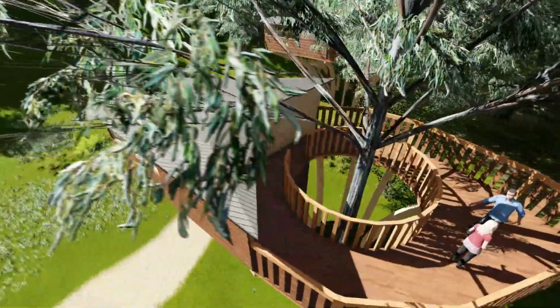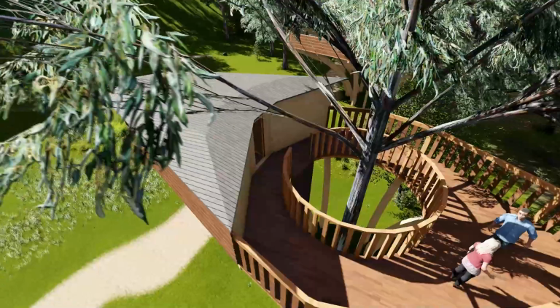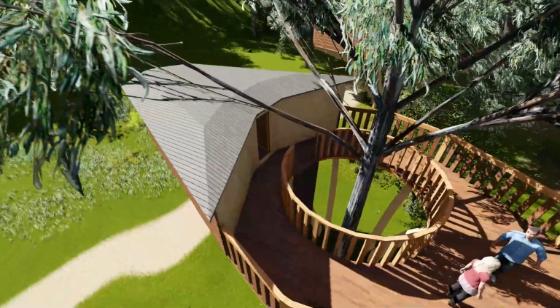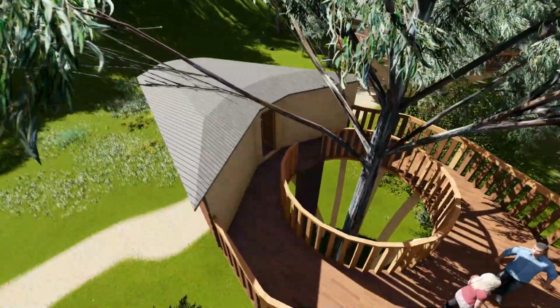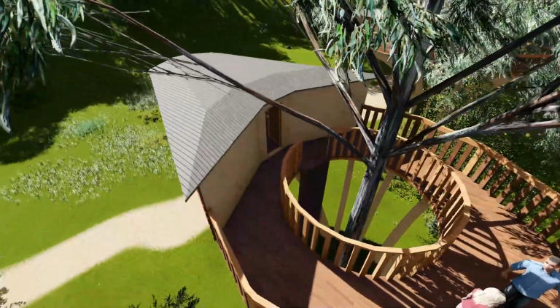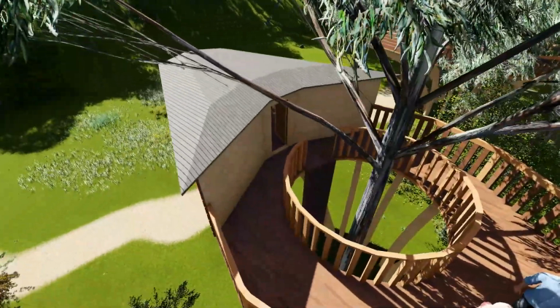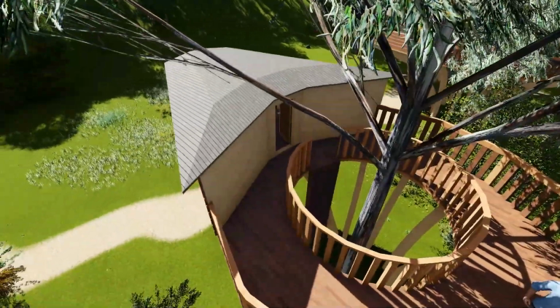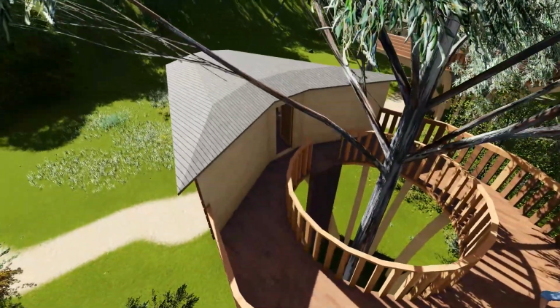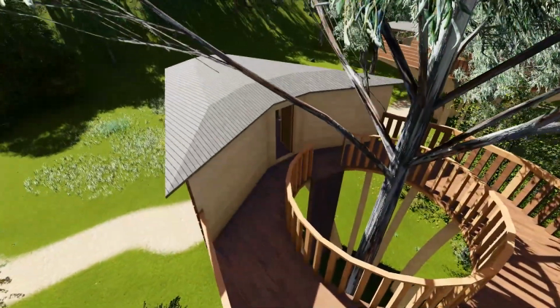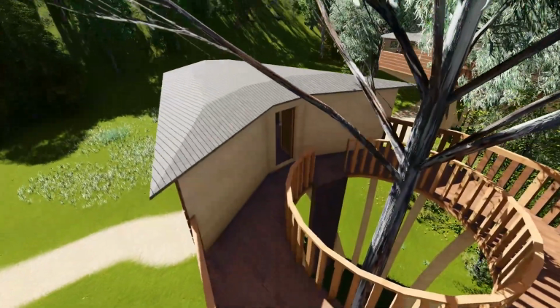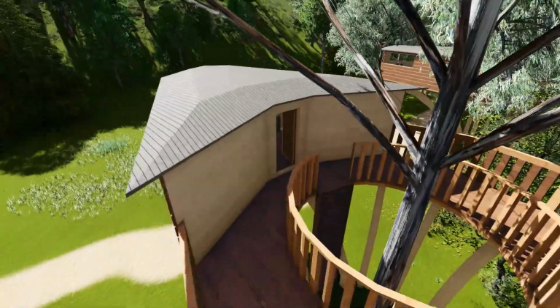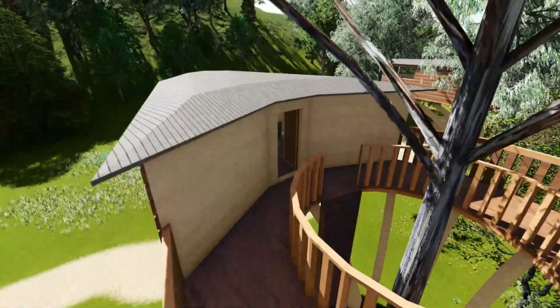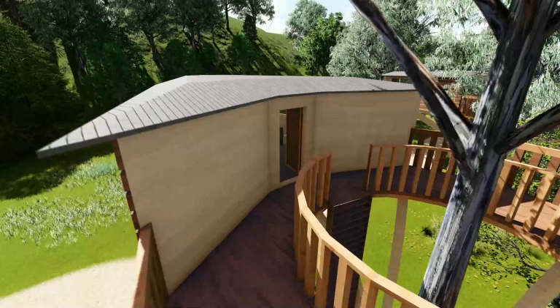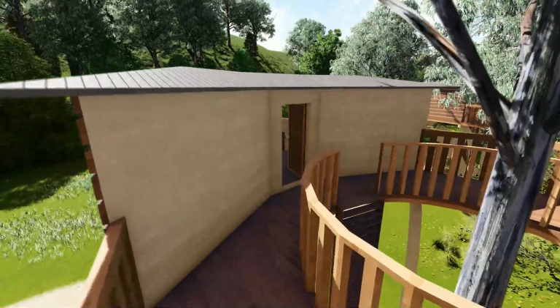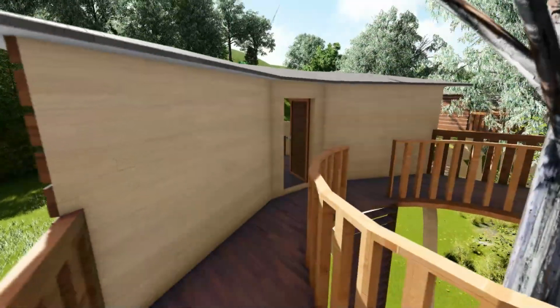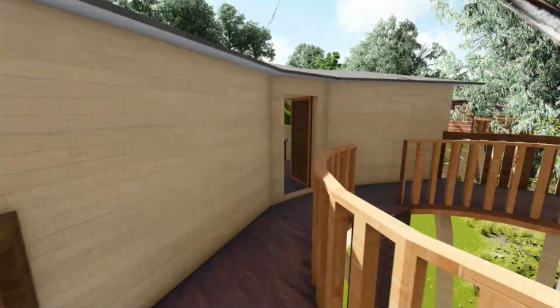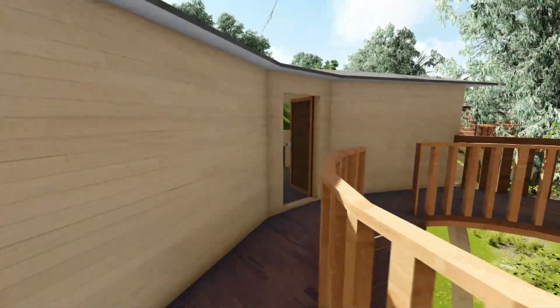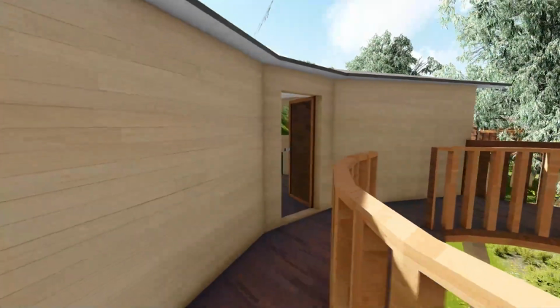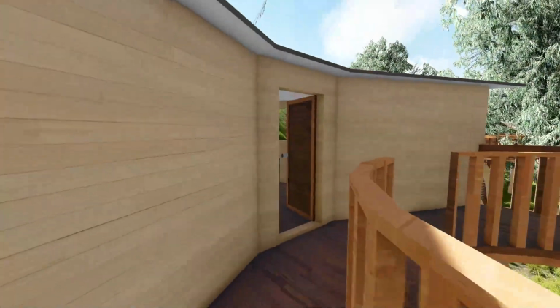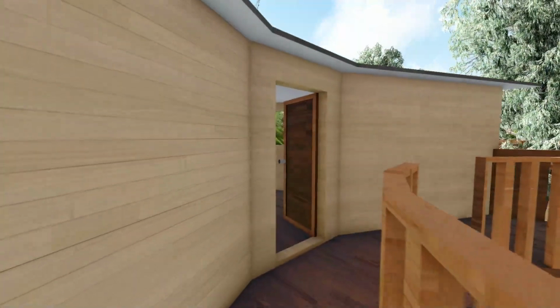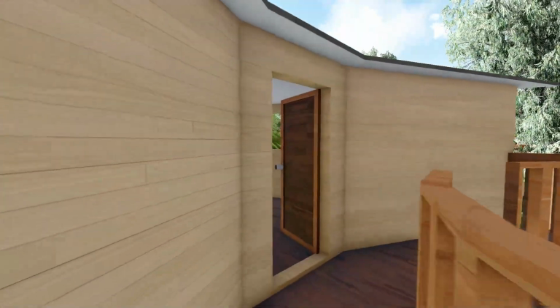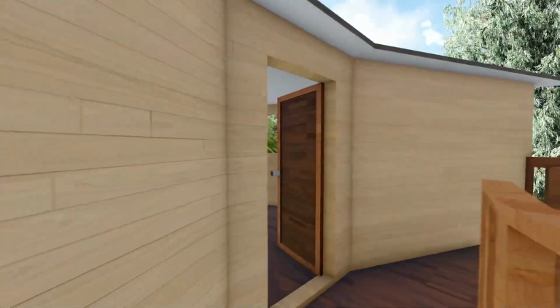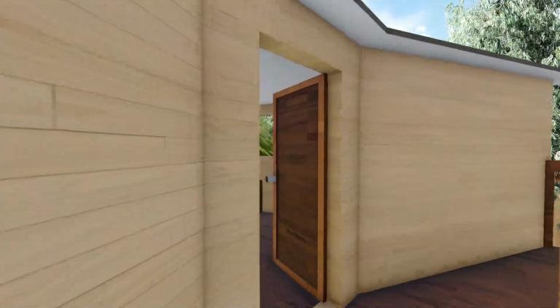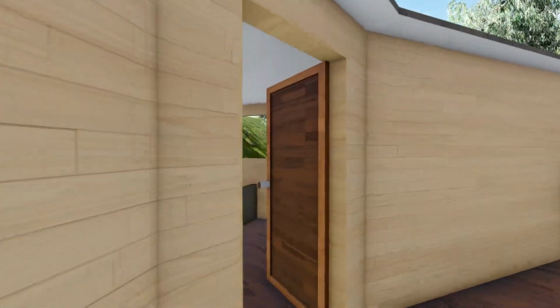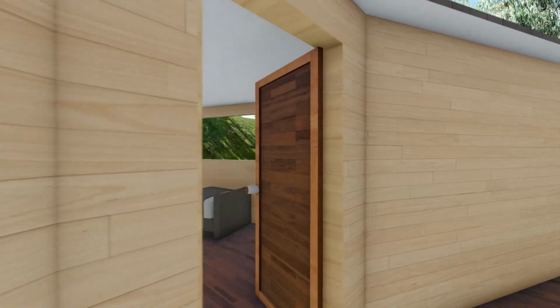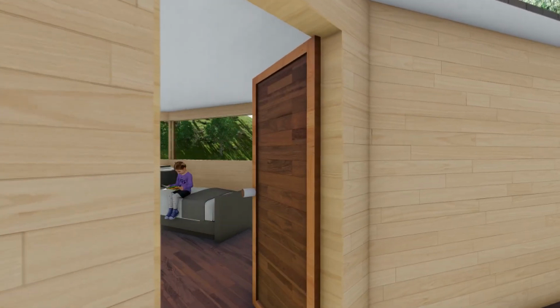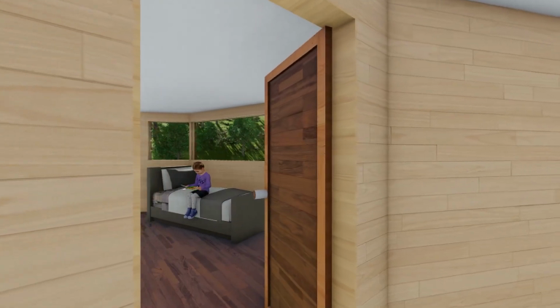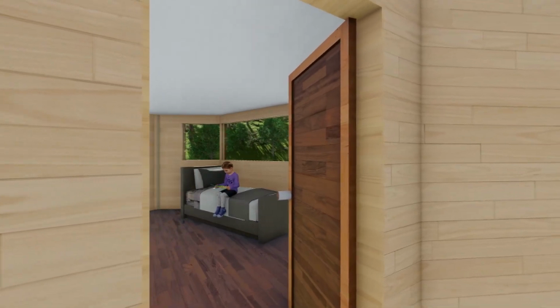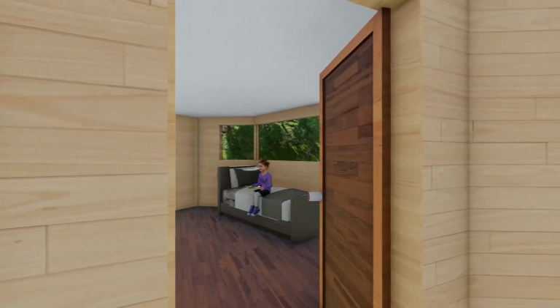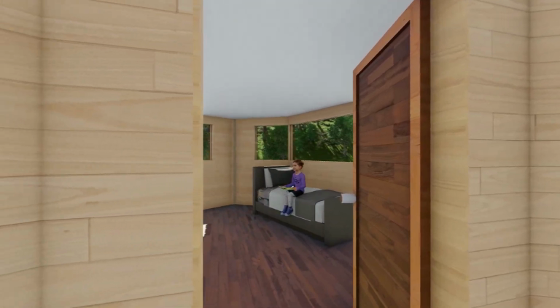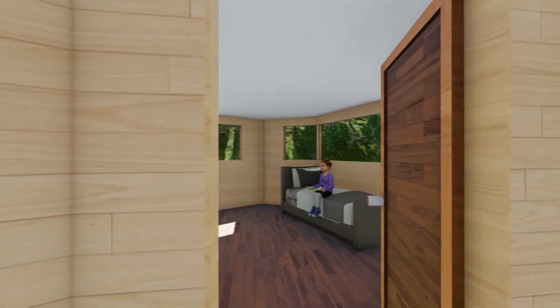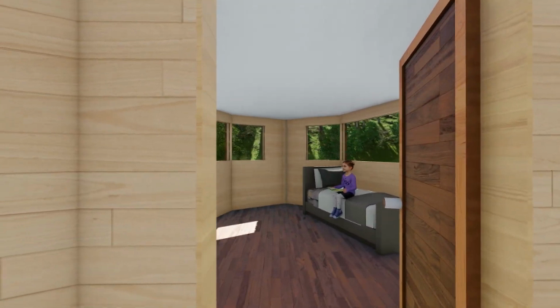On the outdoor platform, clients could breathe fresh air in the forest. Inside the tree house, furniture is well furnished and users could get relaxed here.